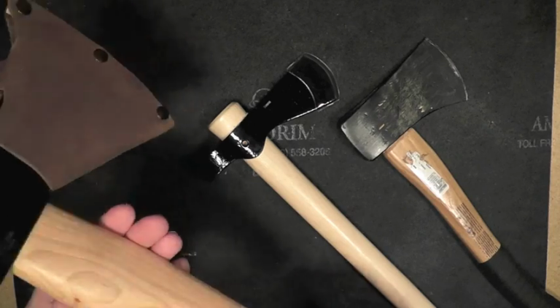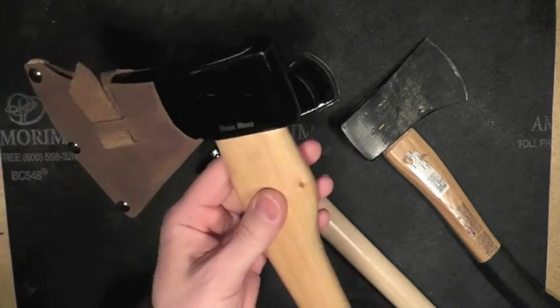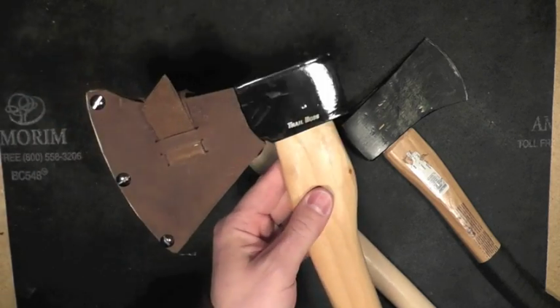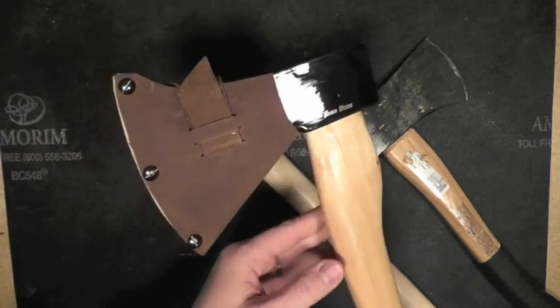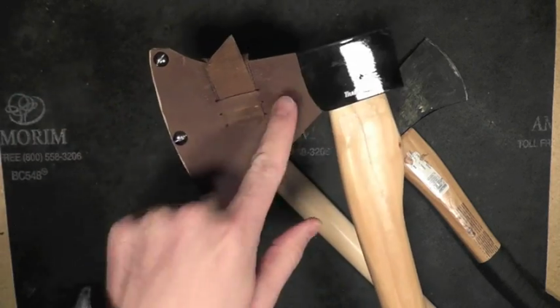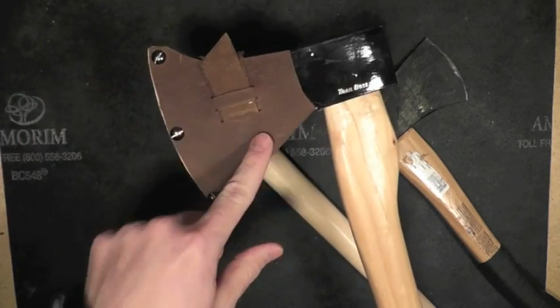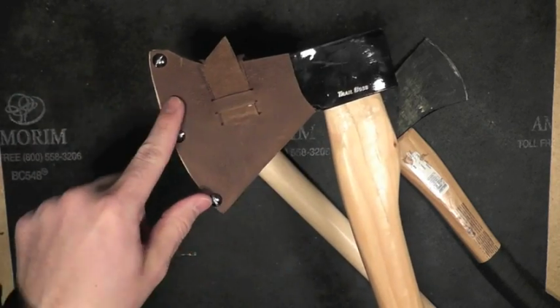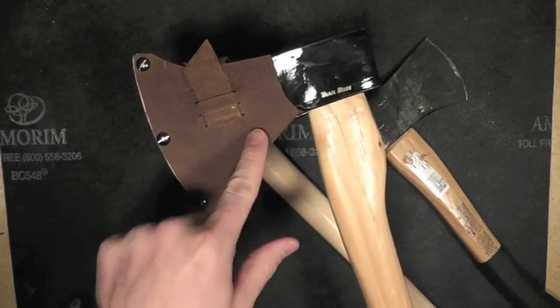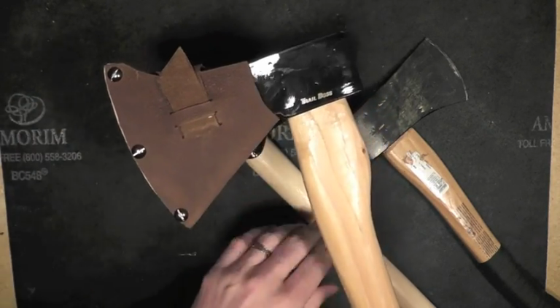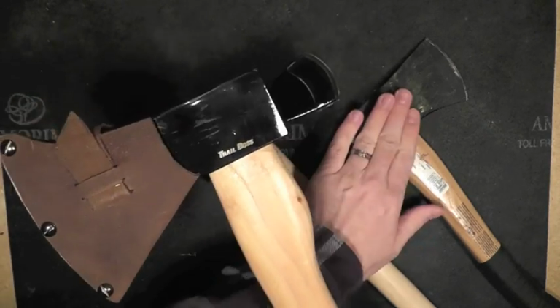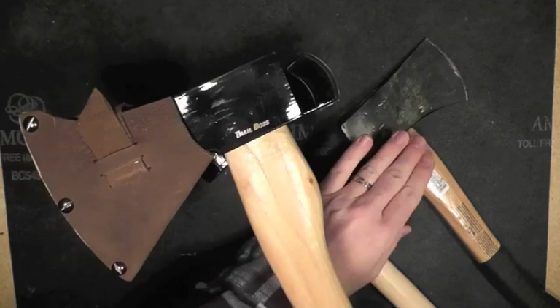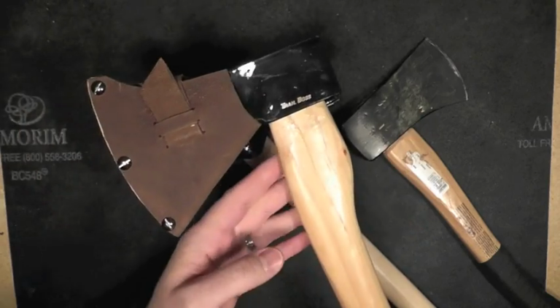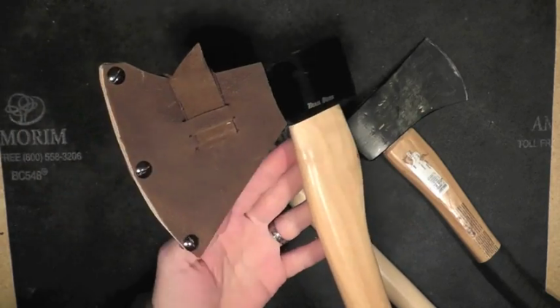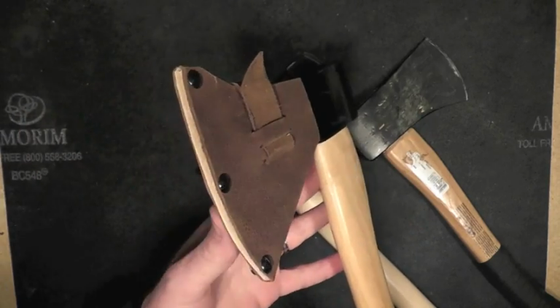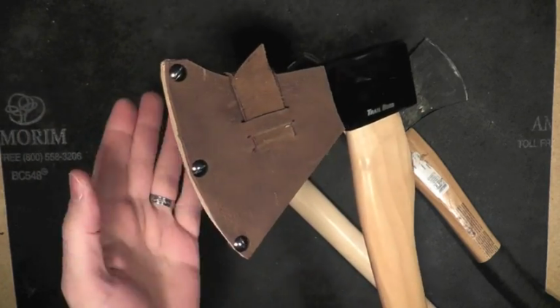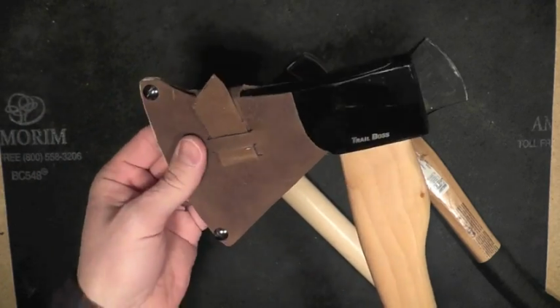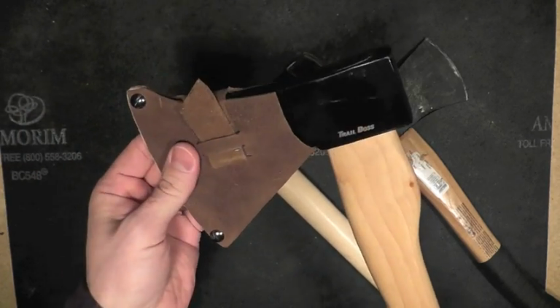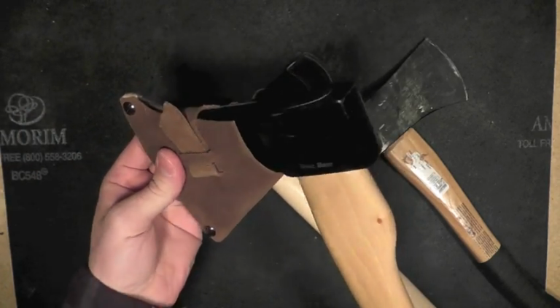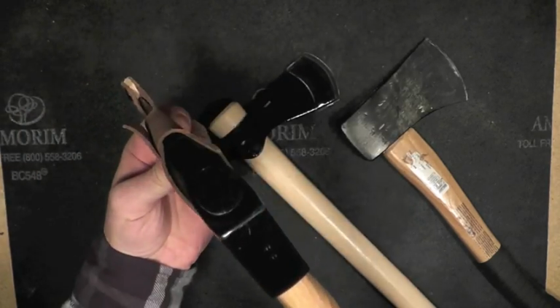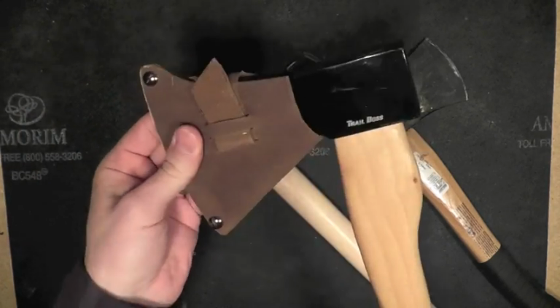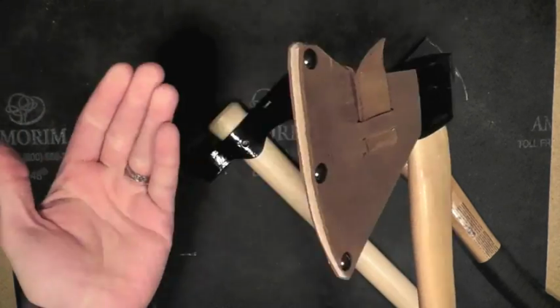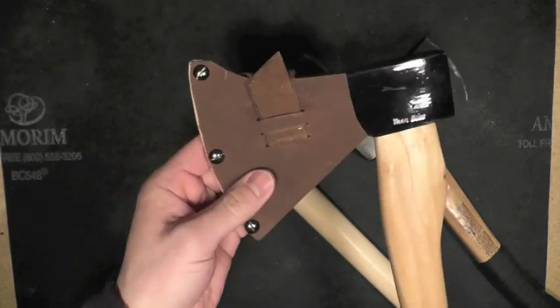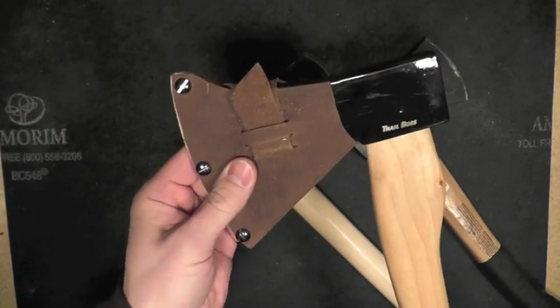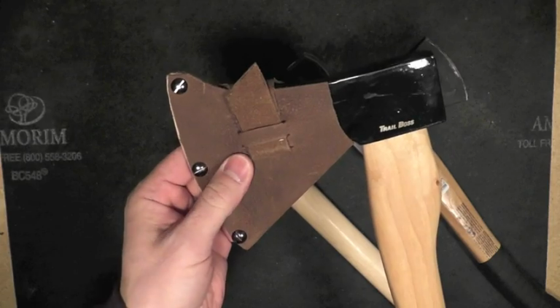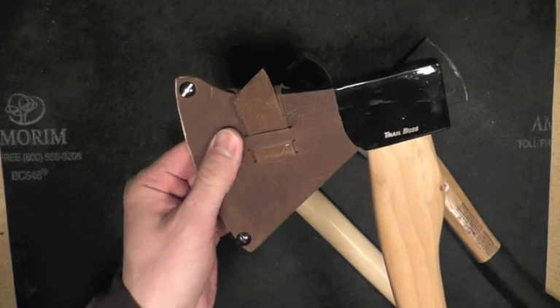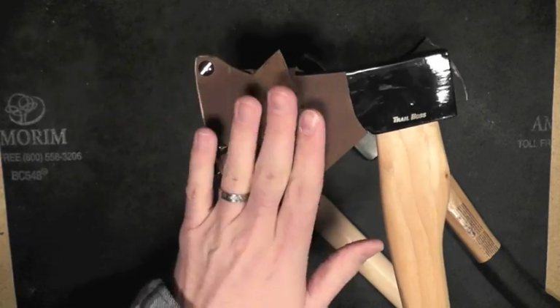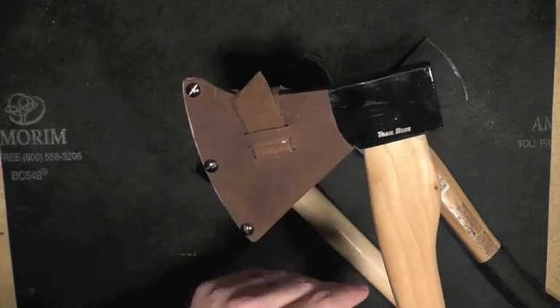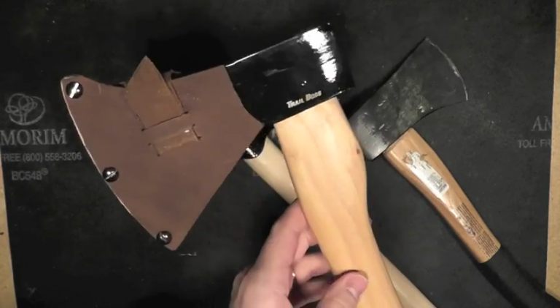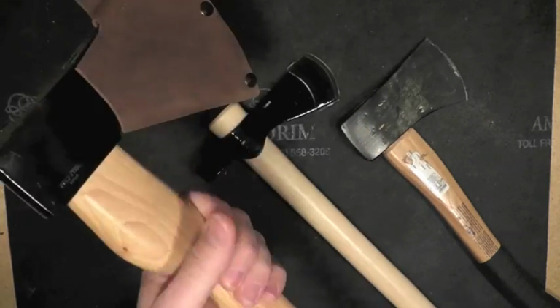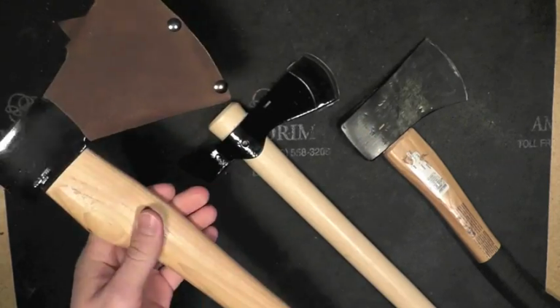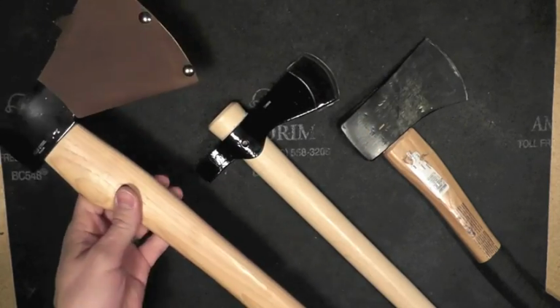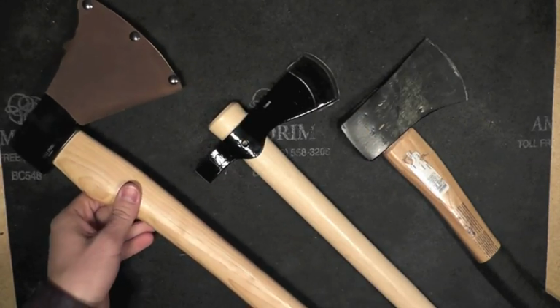This is my Cold Steel Trail Boss, and this is kind of the type of sheath that I'm going to be making for the Collins Axe. I'm going to show you how I made this sheath and describe it in fuller detail — but that's upcoming.